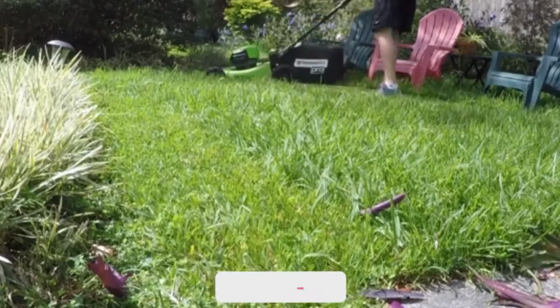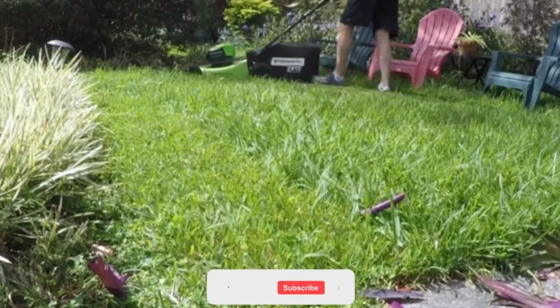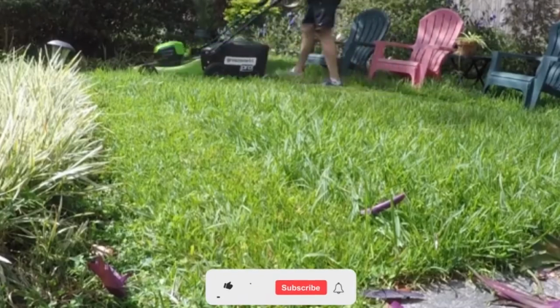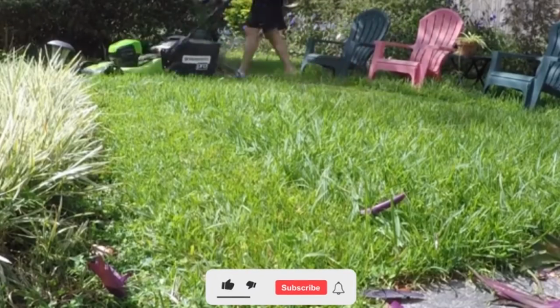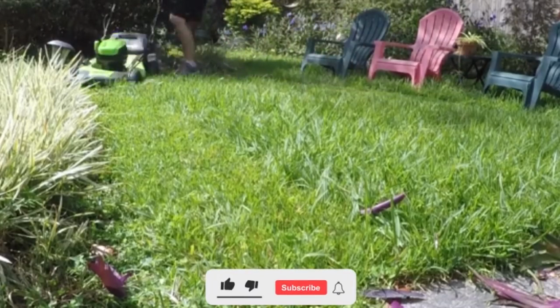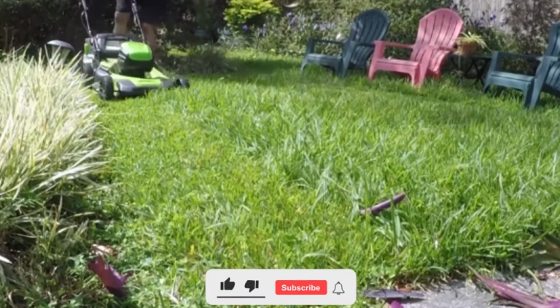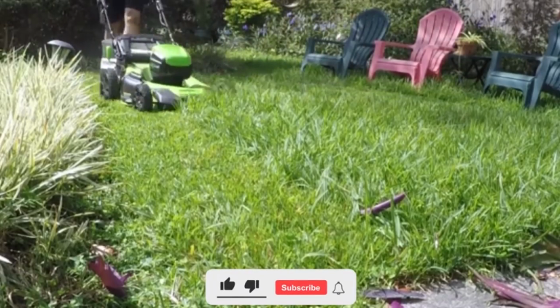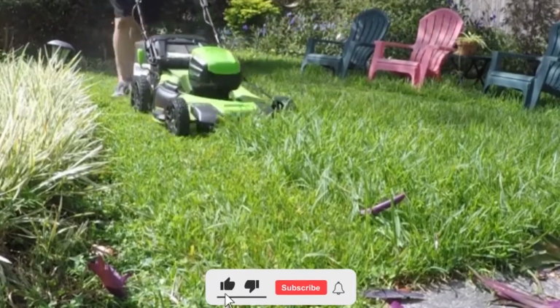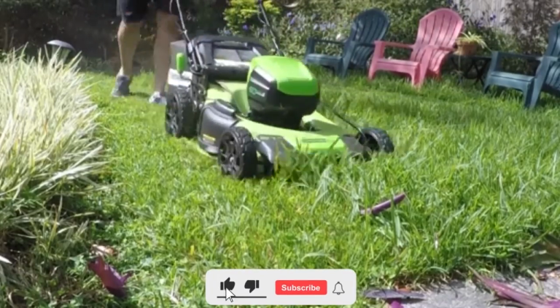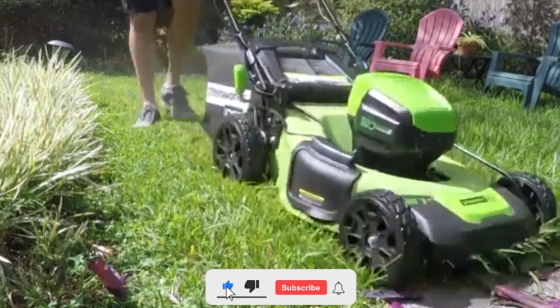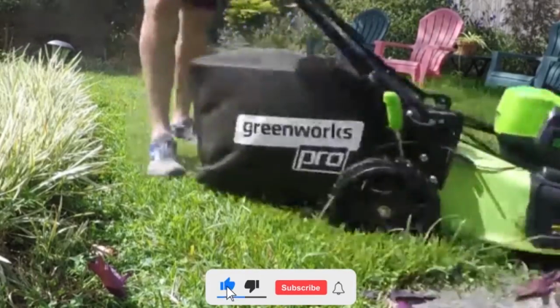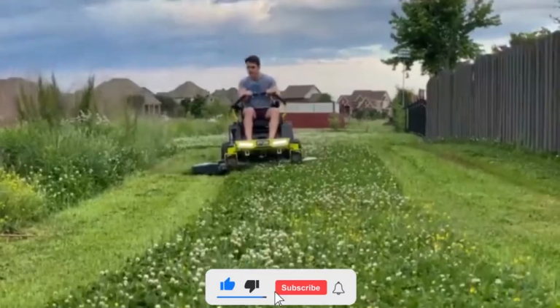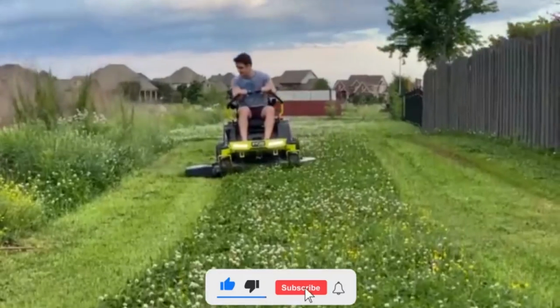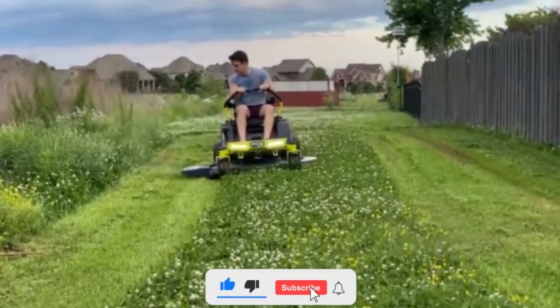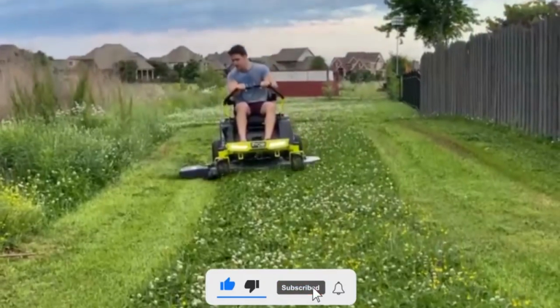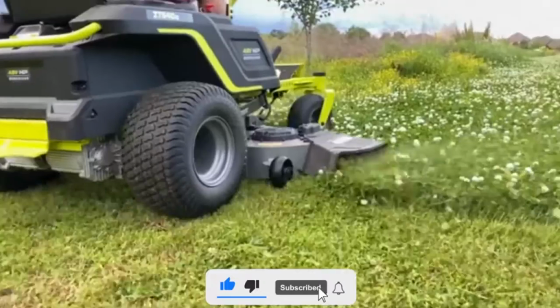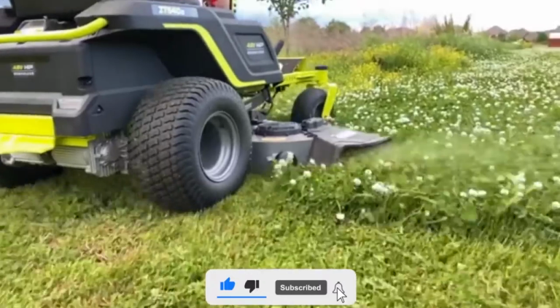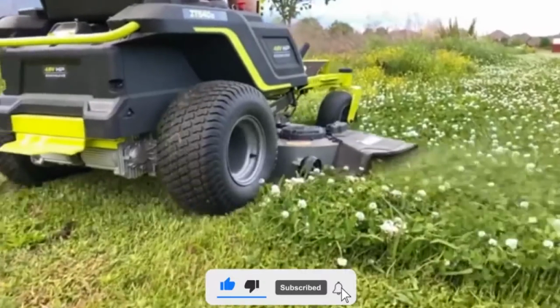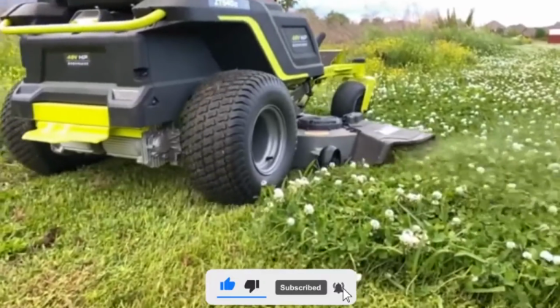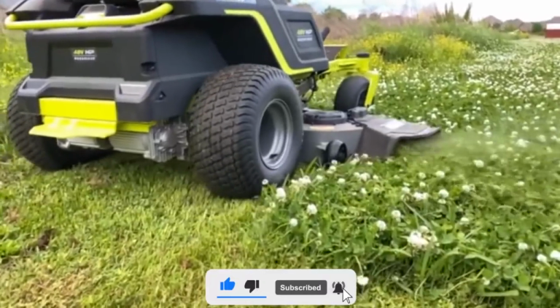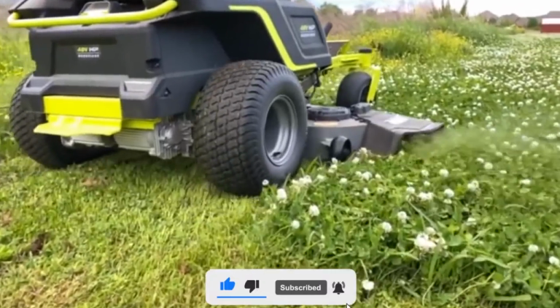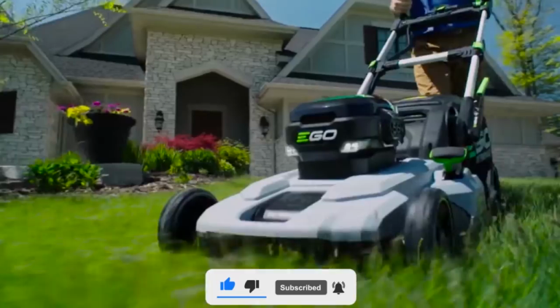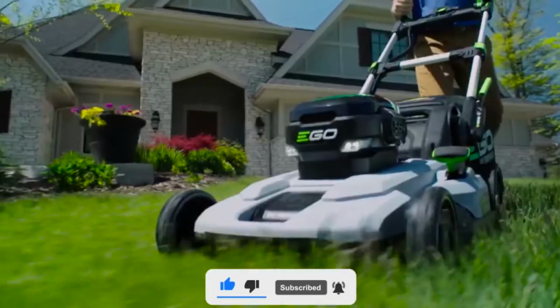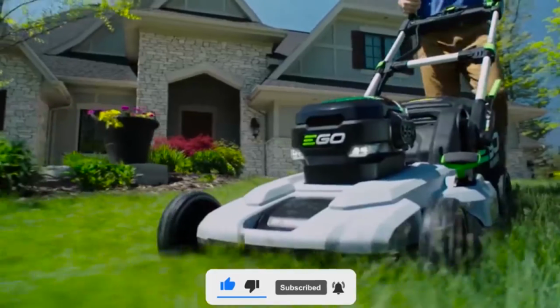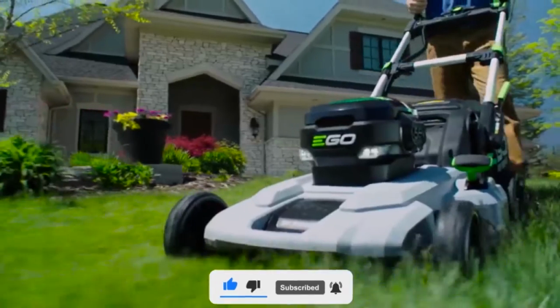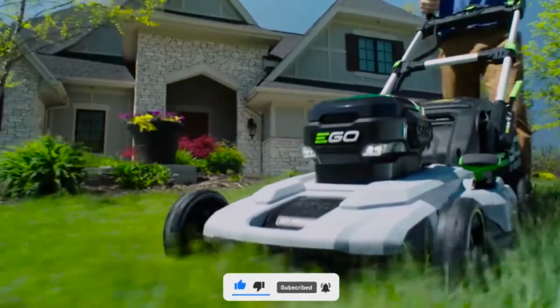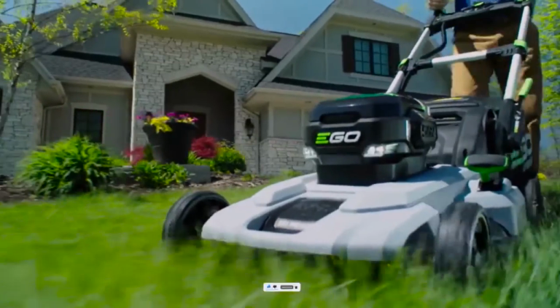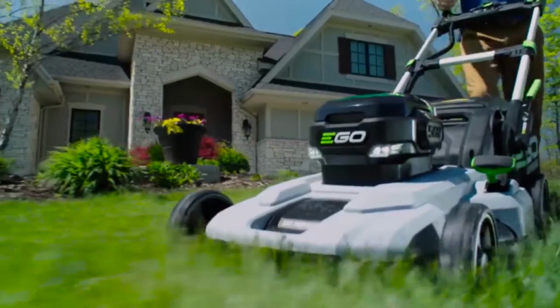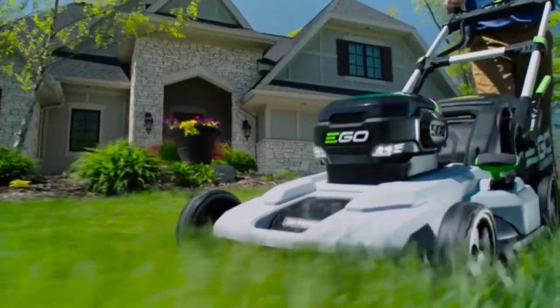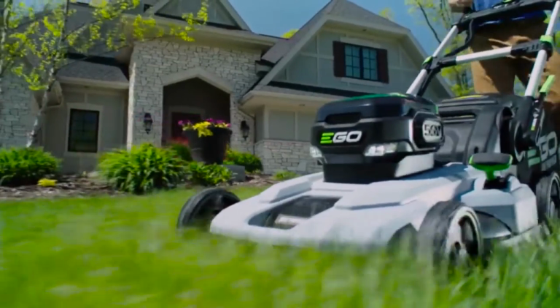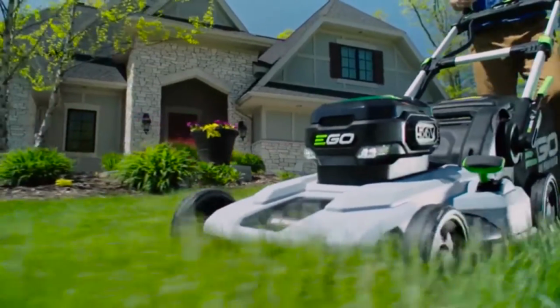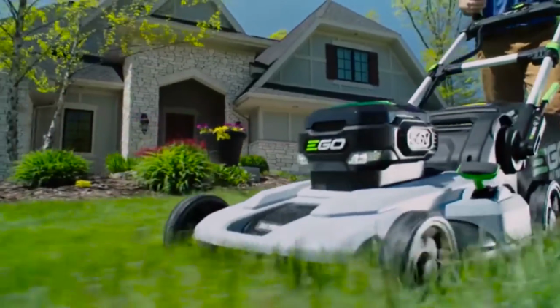But before starting the video, be sure to smash the like button and subscribe to never miss out on any of our videos. The video is going to be amazing, so make sure you stick to the end.